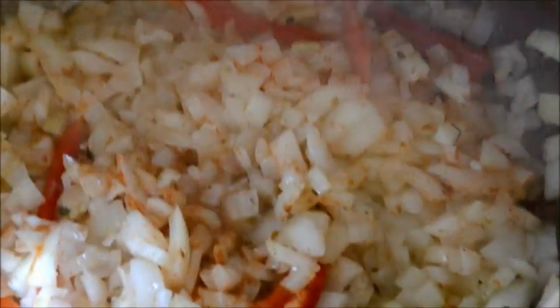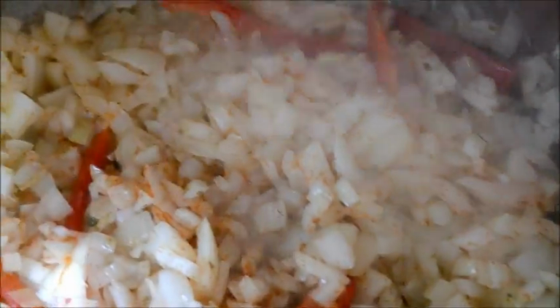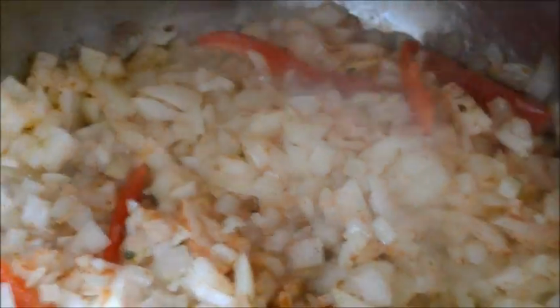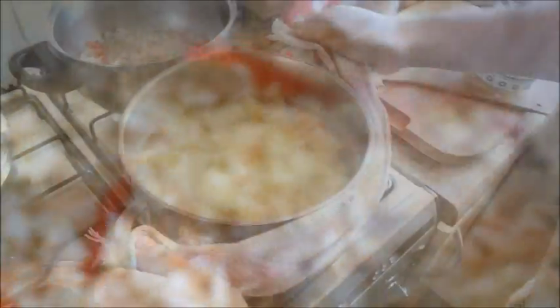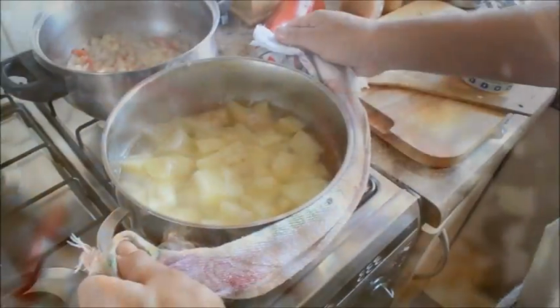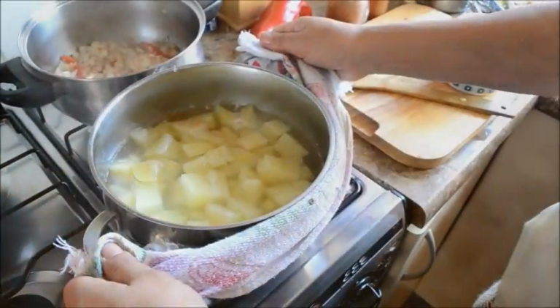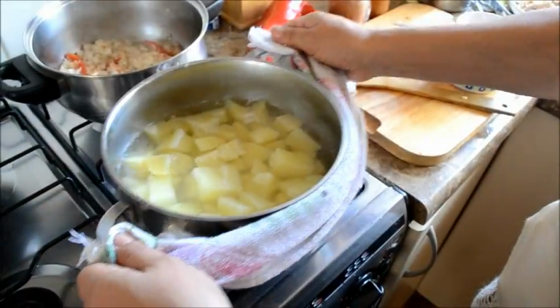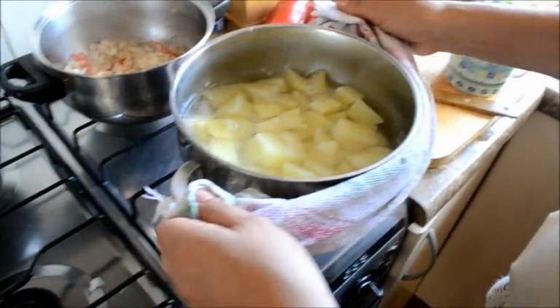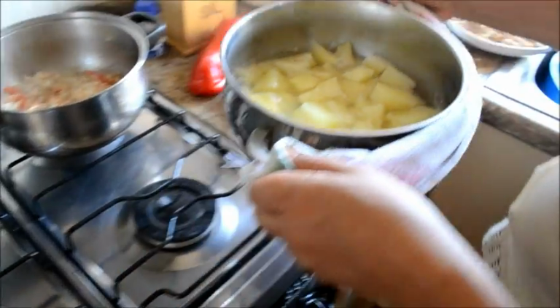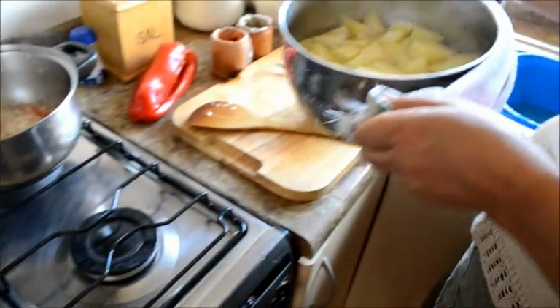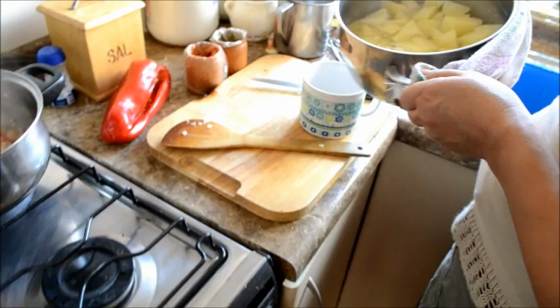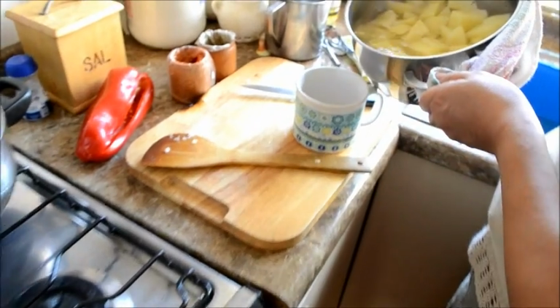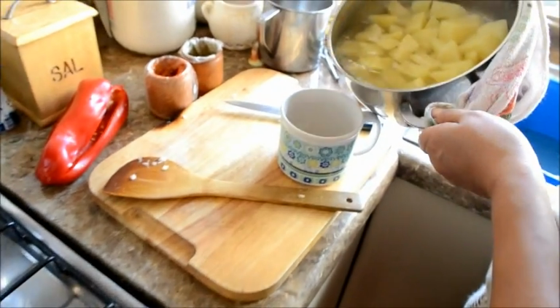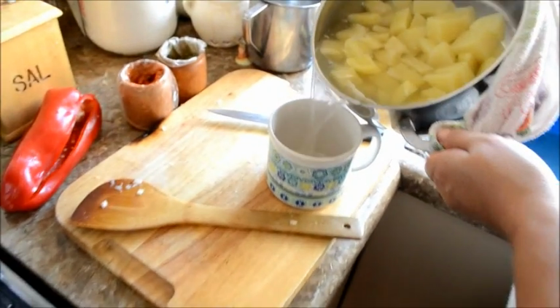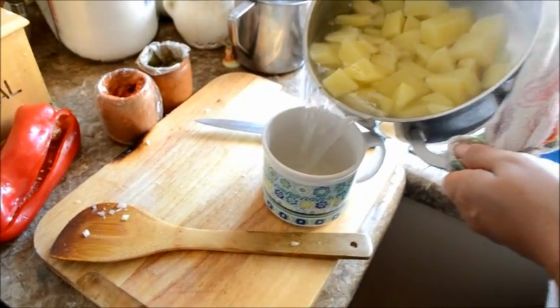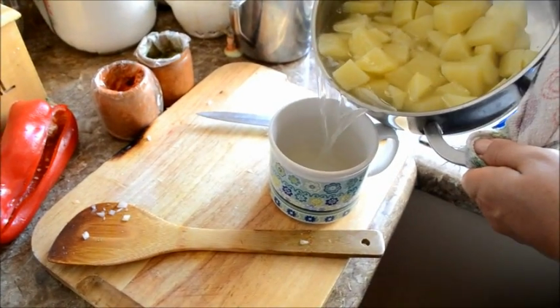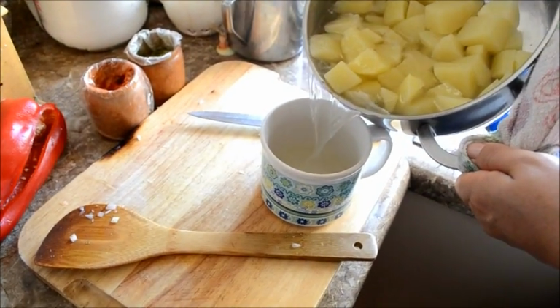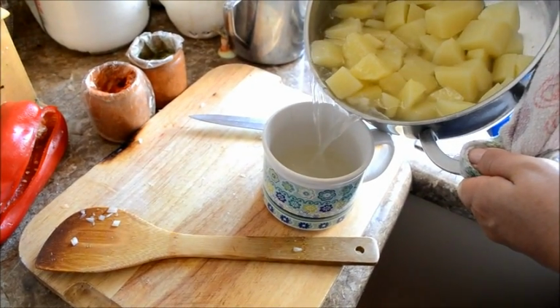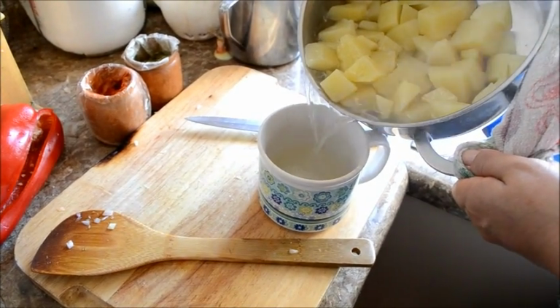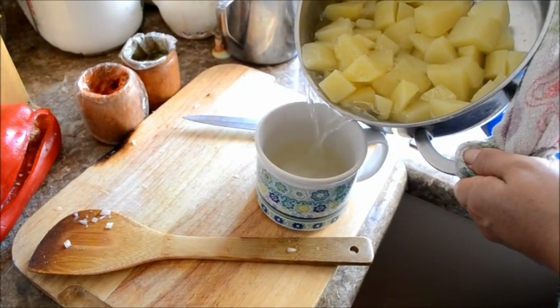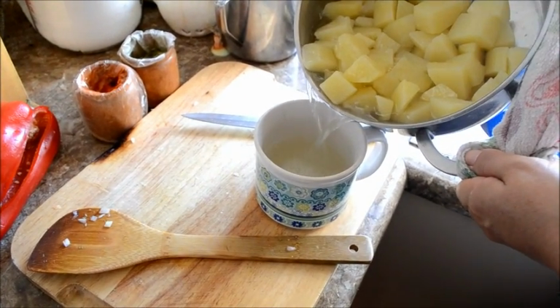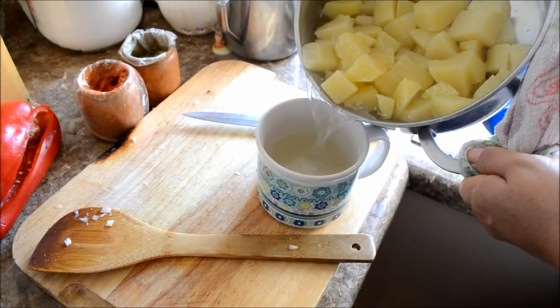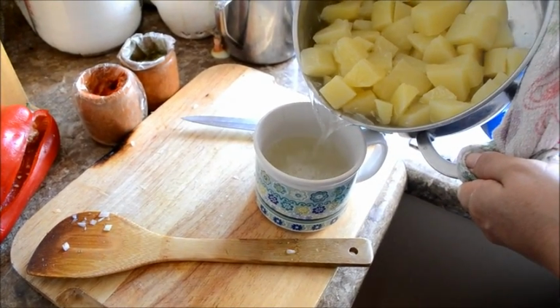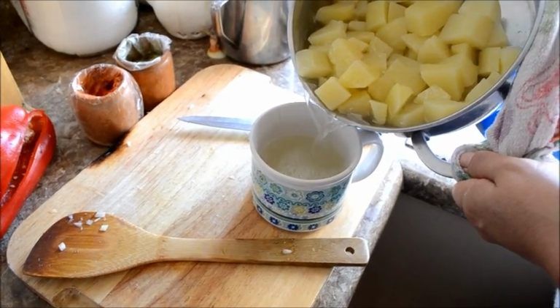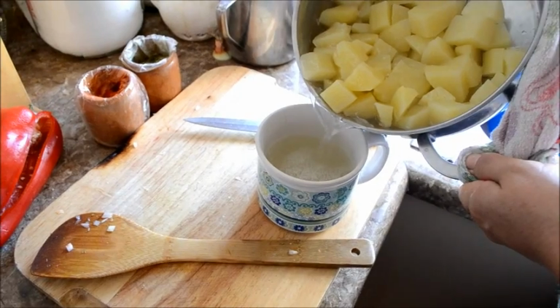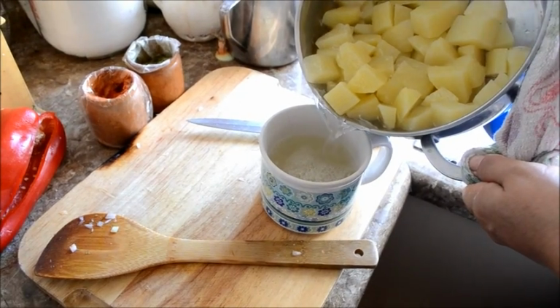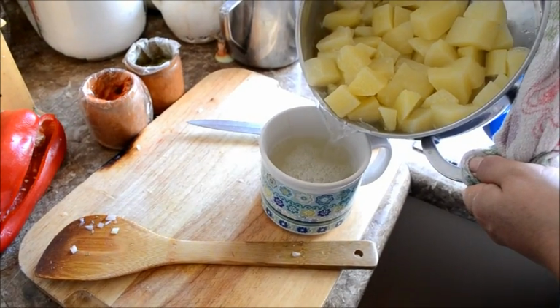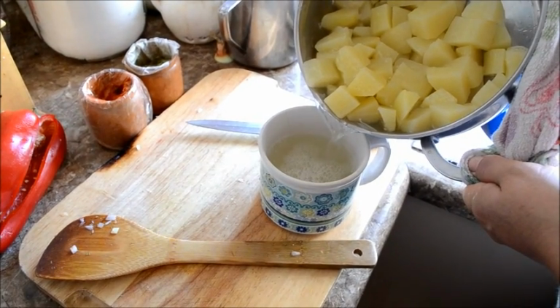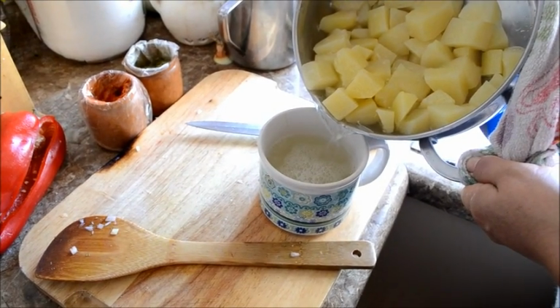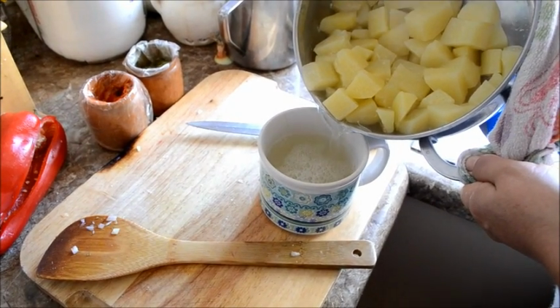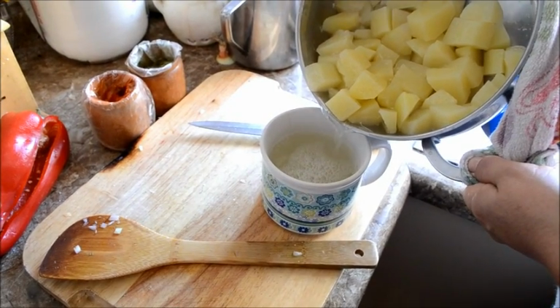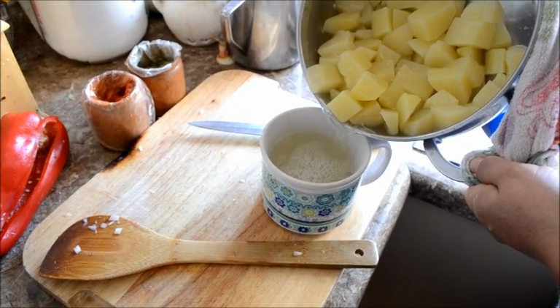Mientras tanto vamos a preparar el puré. Botamos el agua y la echamos en un recipiente en el caso de que la necesitemos.